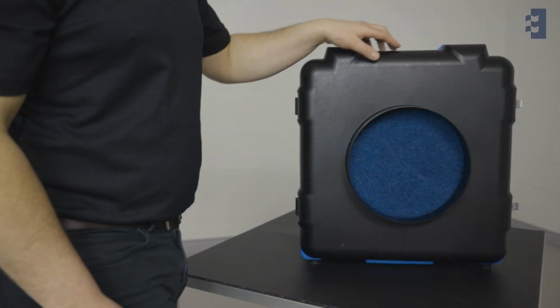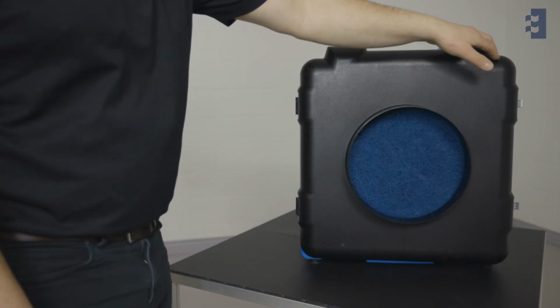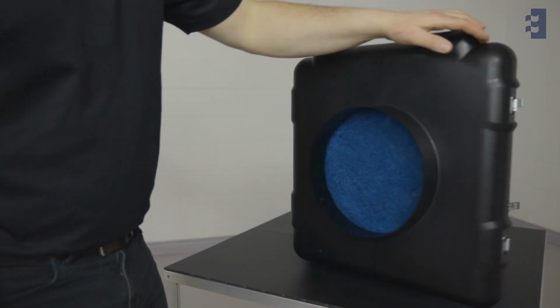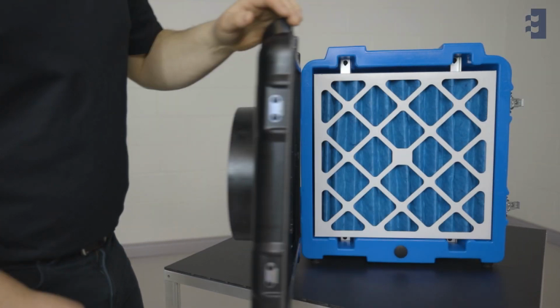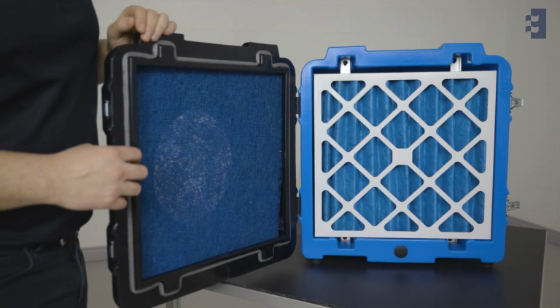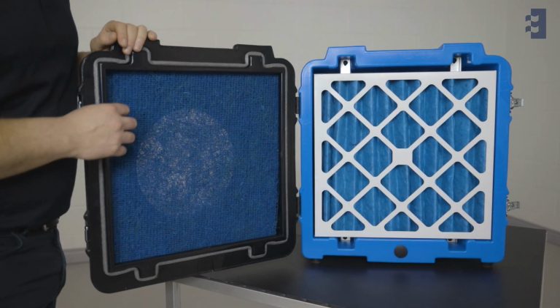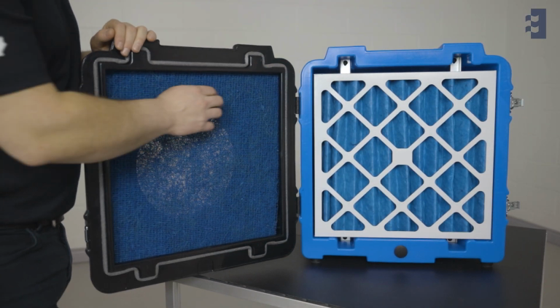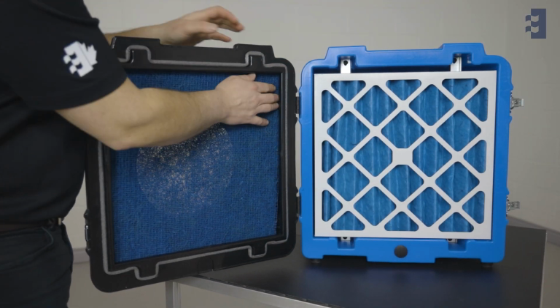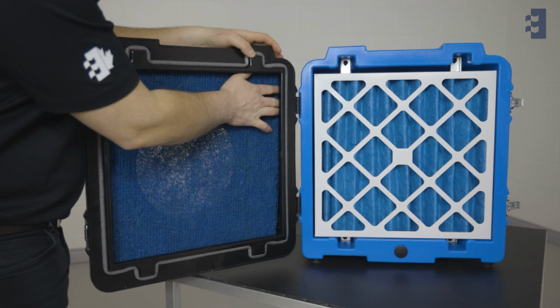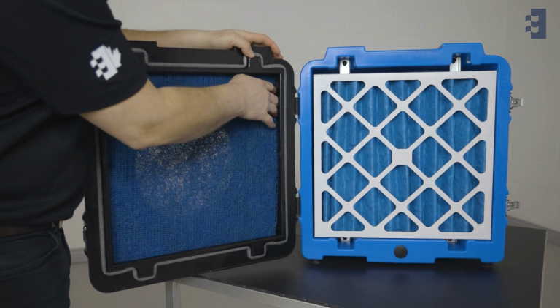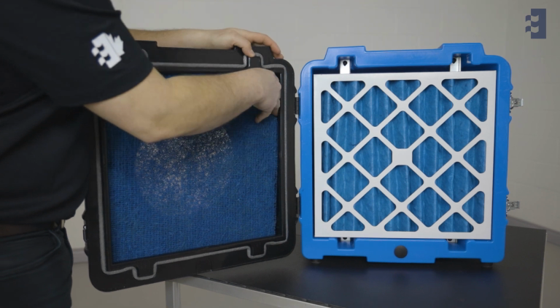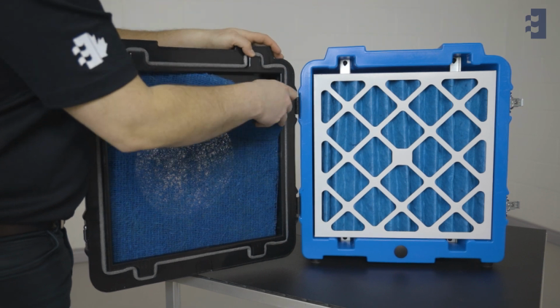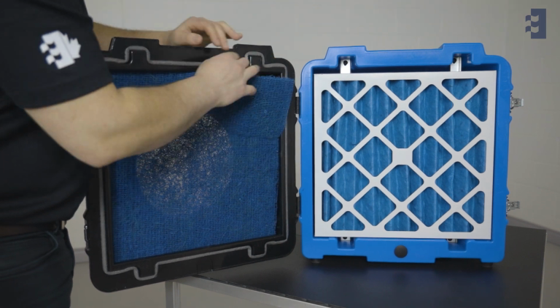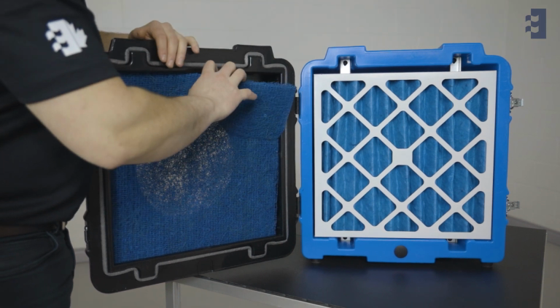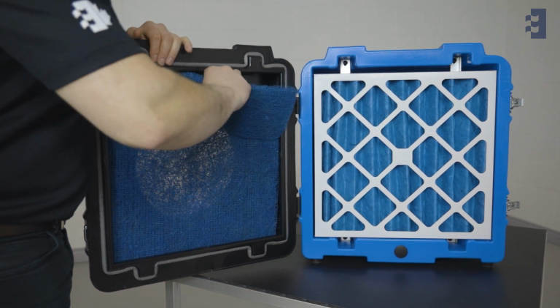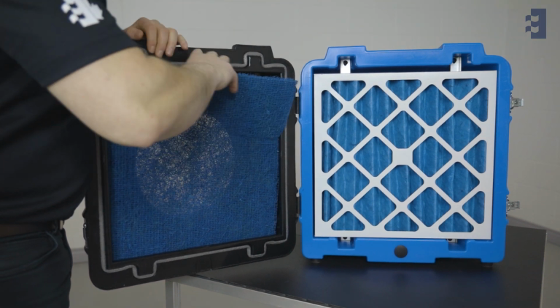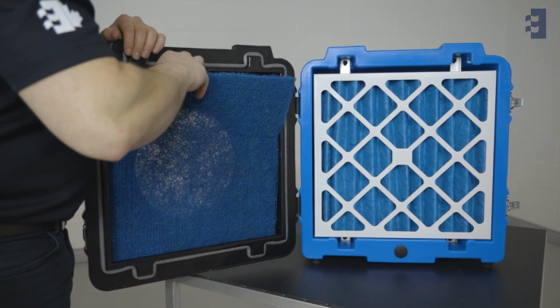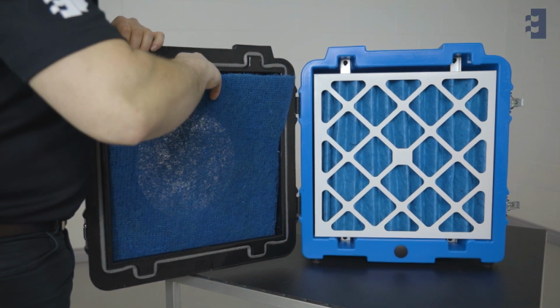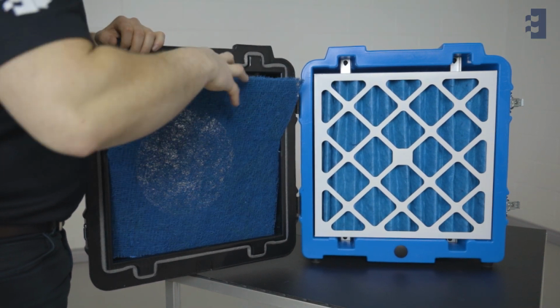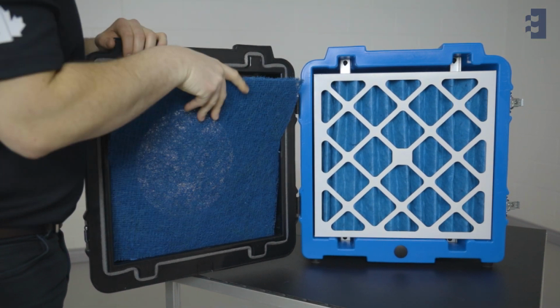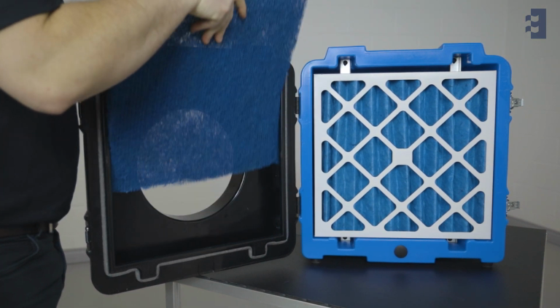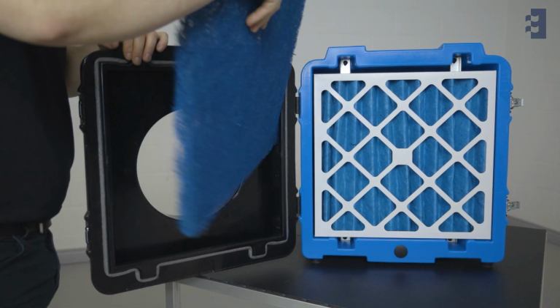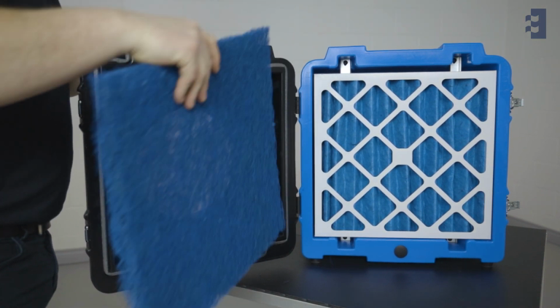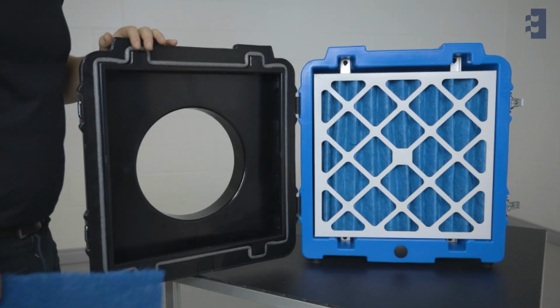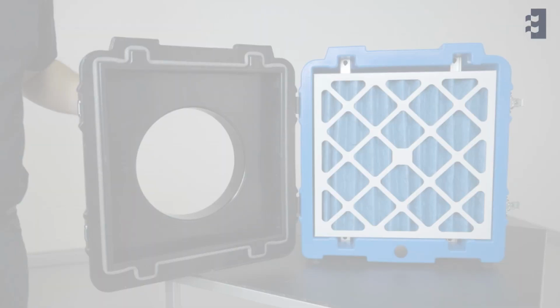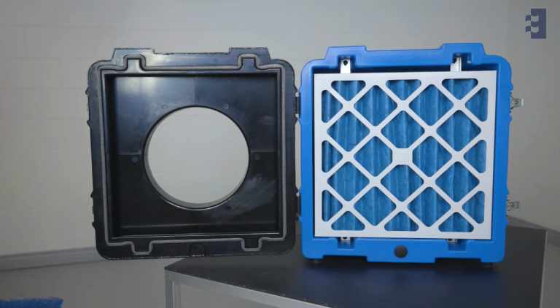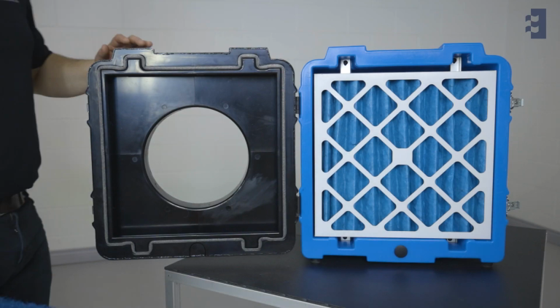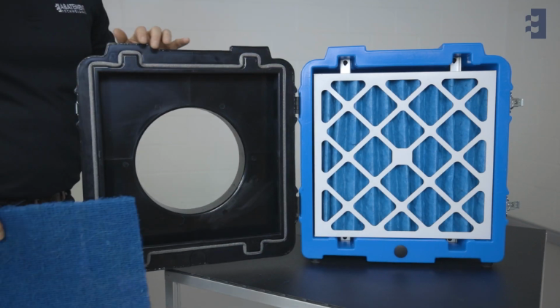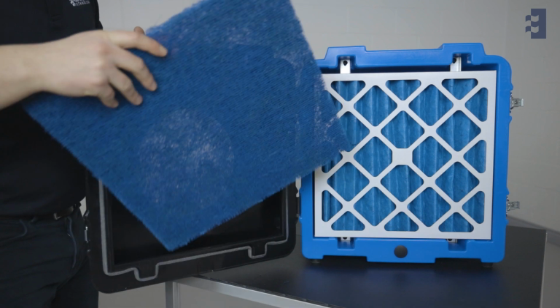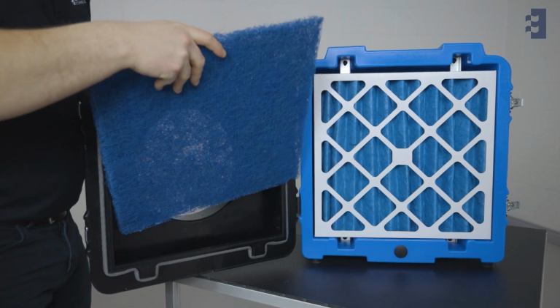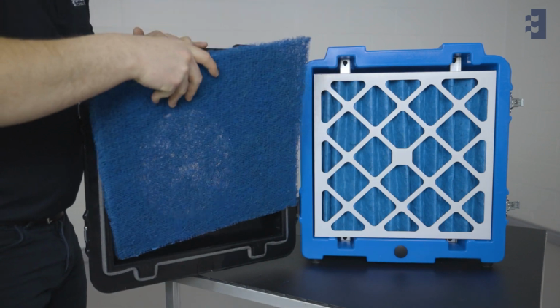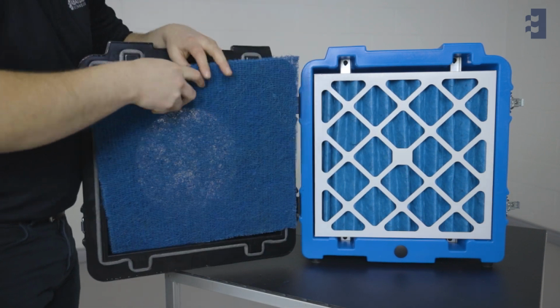Then open the pre-filter door by undoing its two latches. Remove the filter from the door and replace it with a clean one.